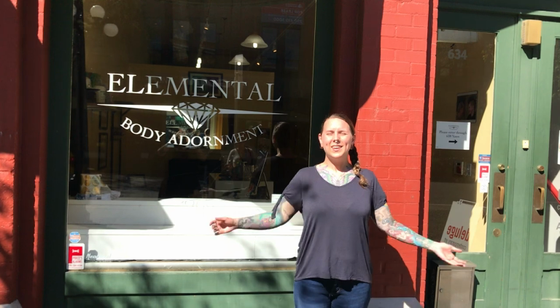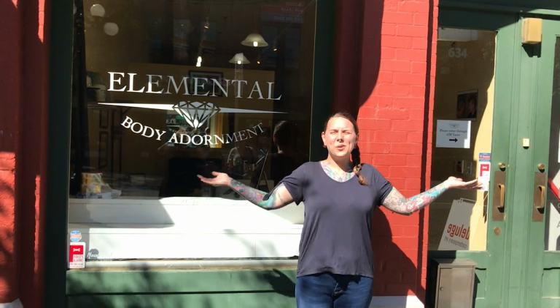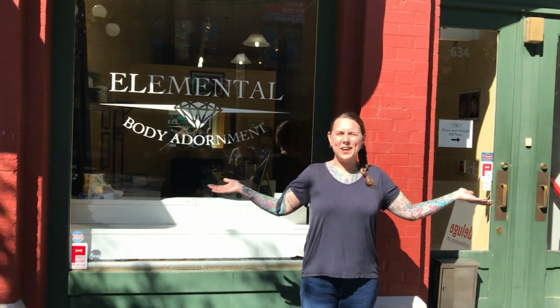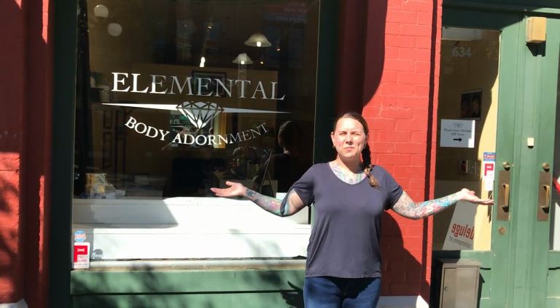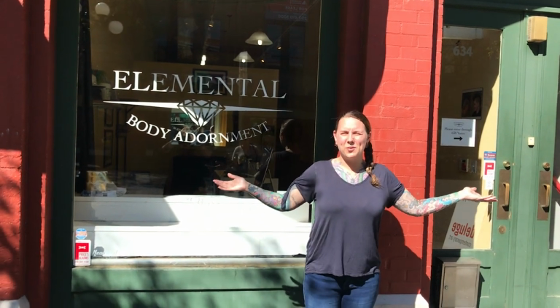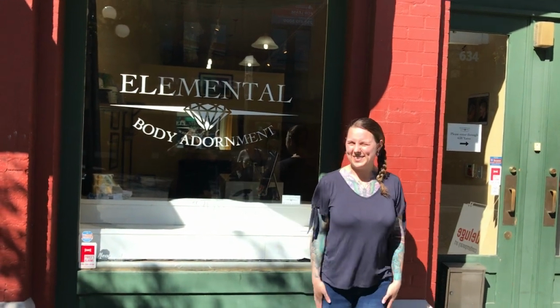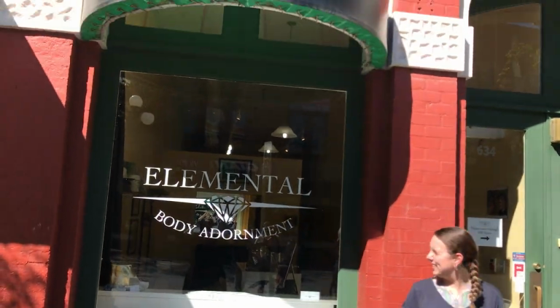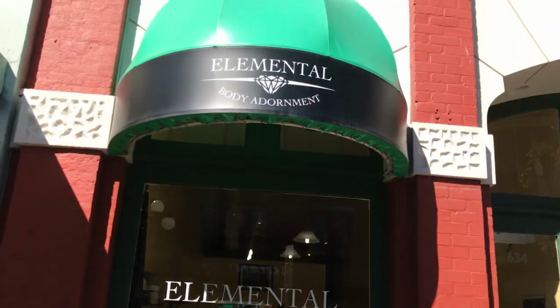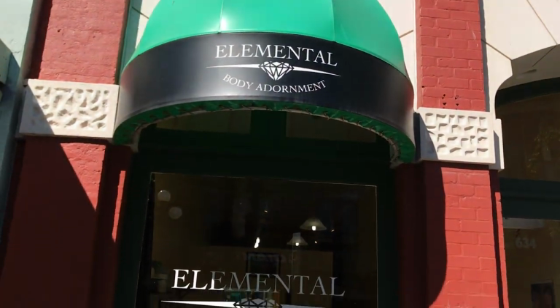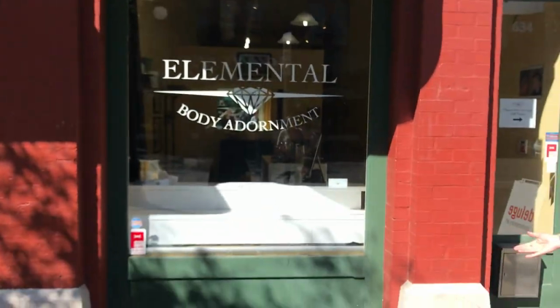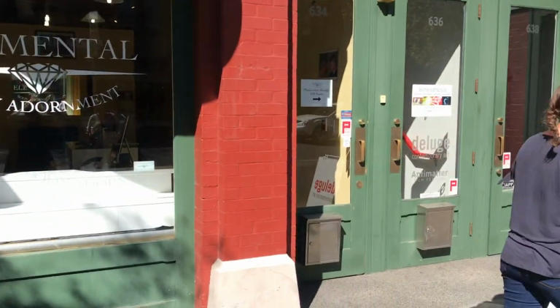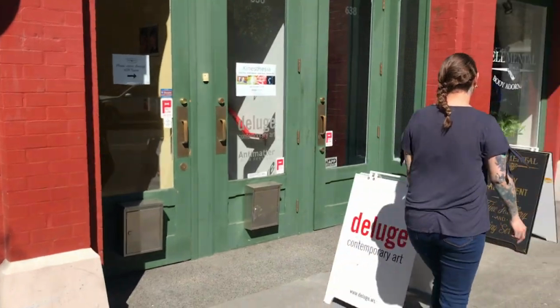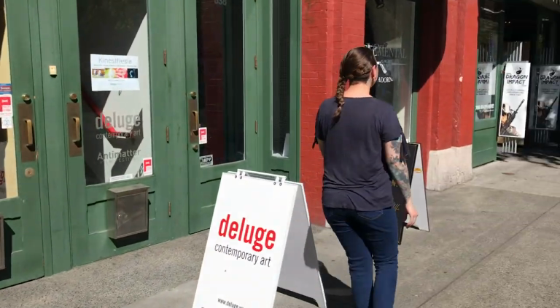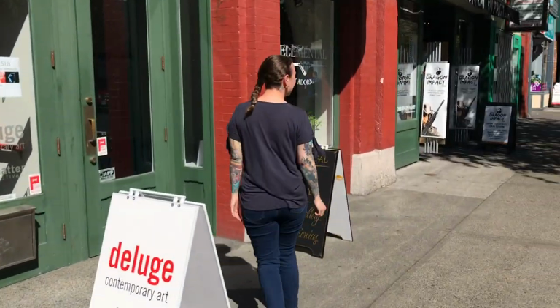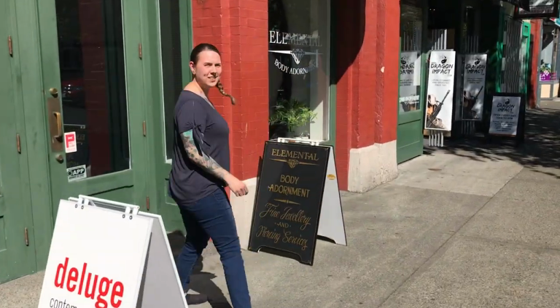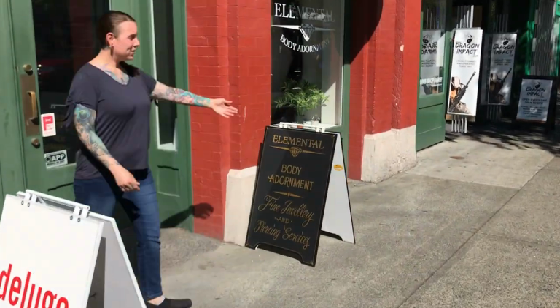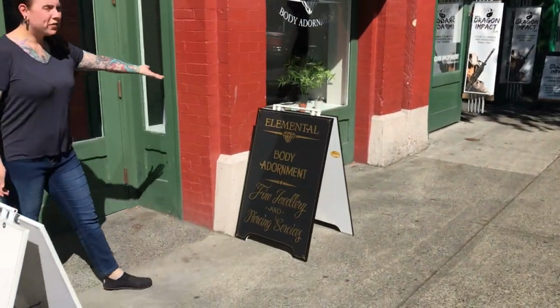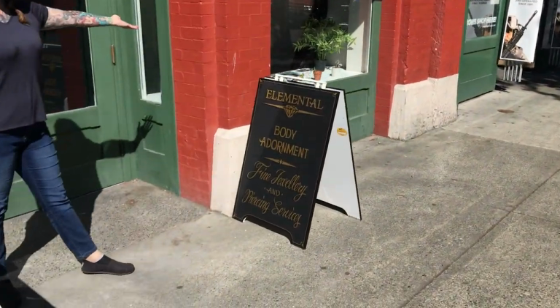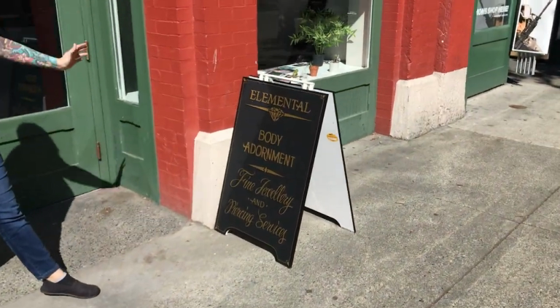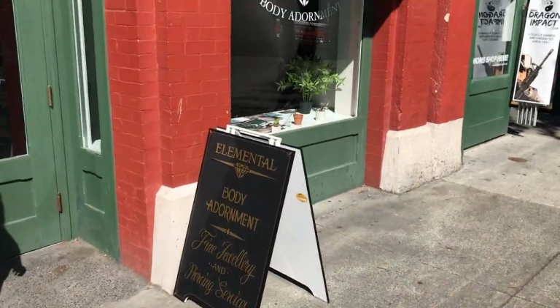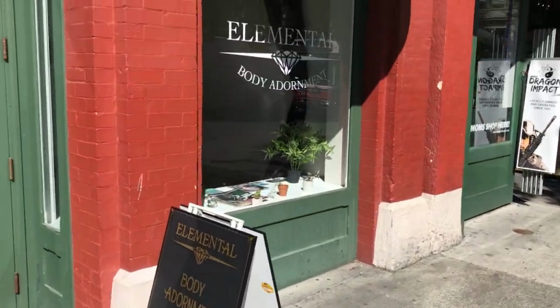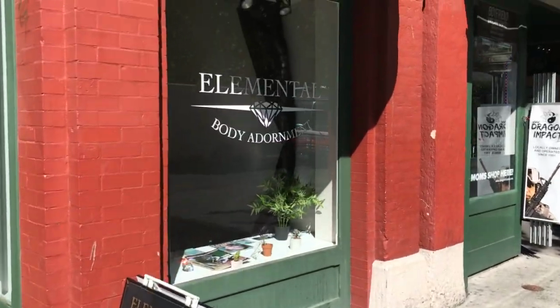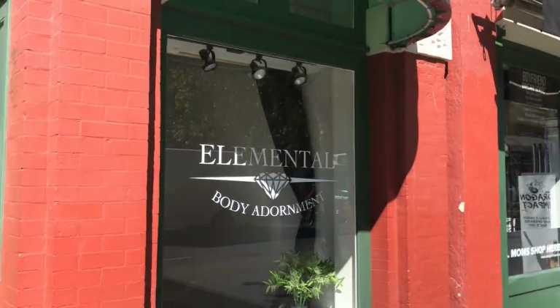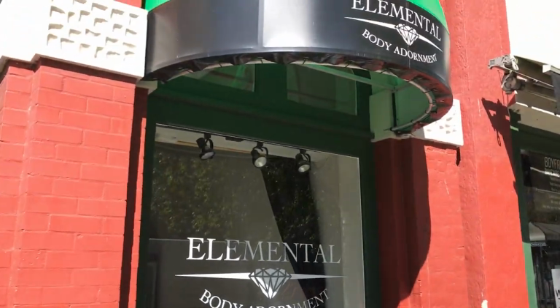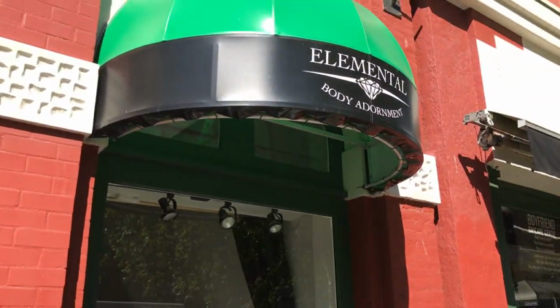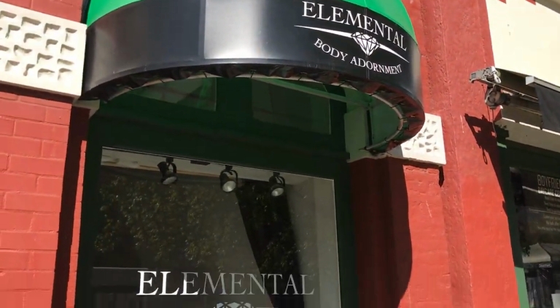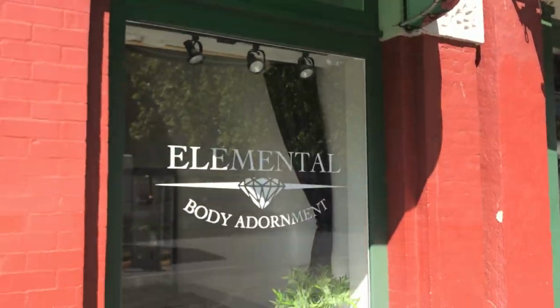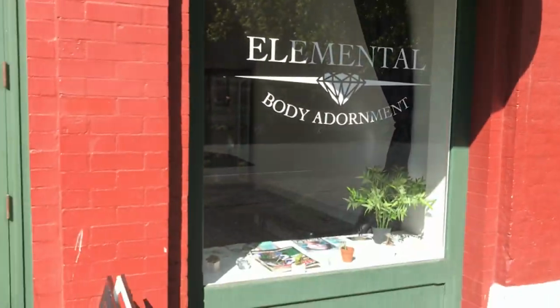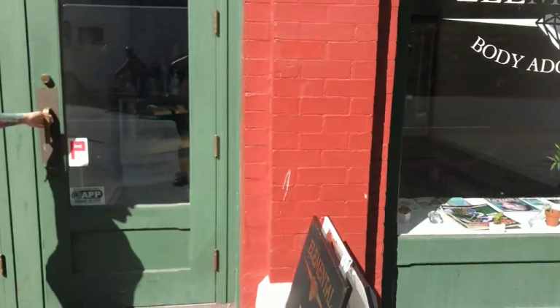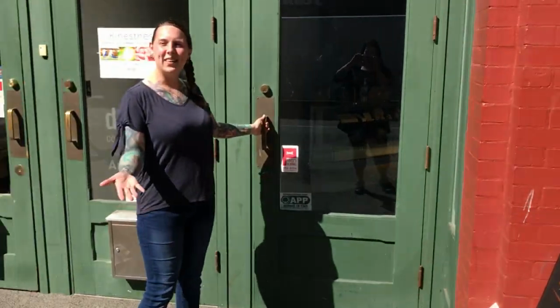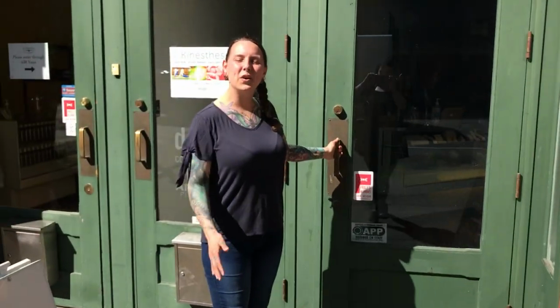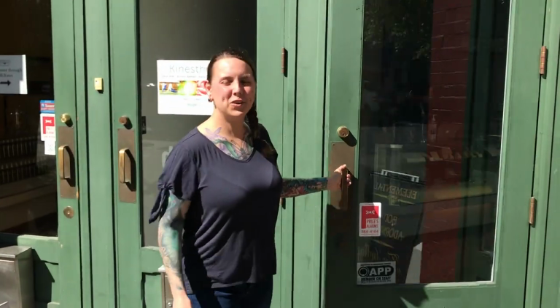Hello and welcome to Elemental Body Adornments. We've got our front signage, more fancy signs, and this is our new entrance.